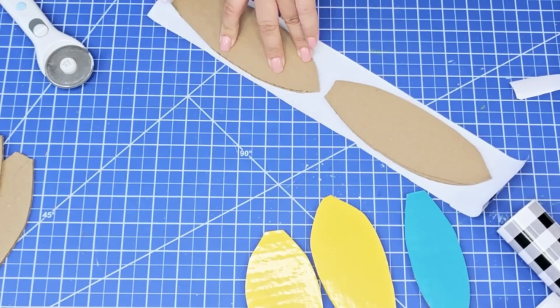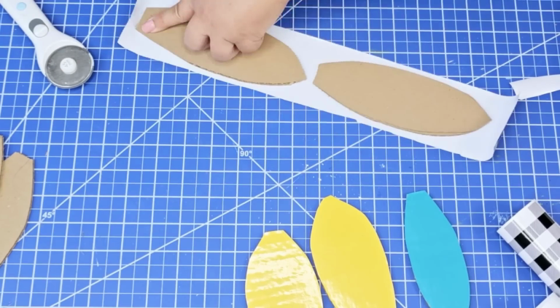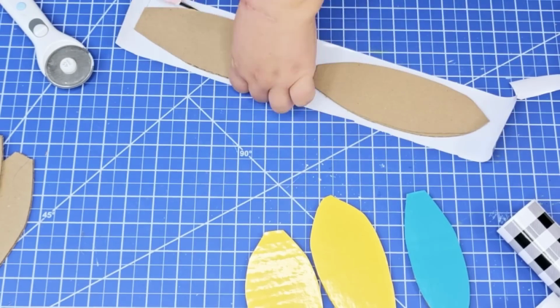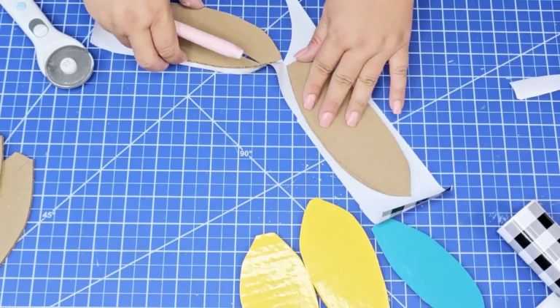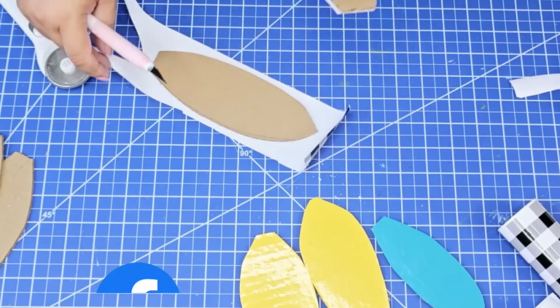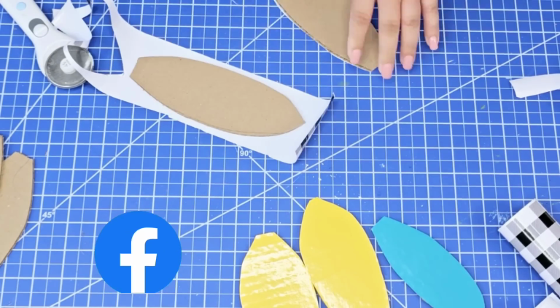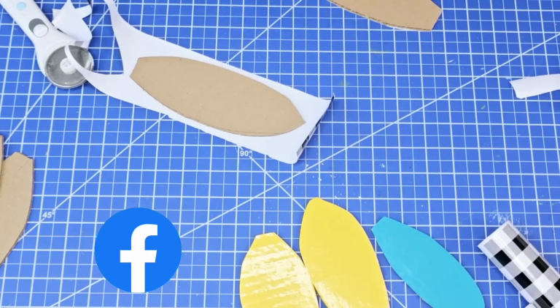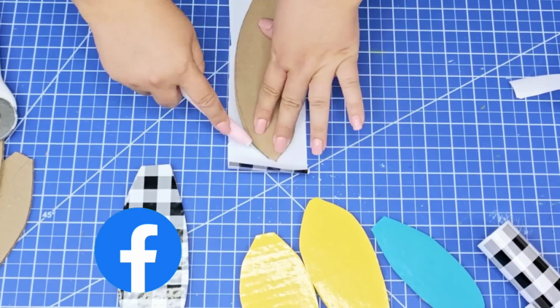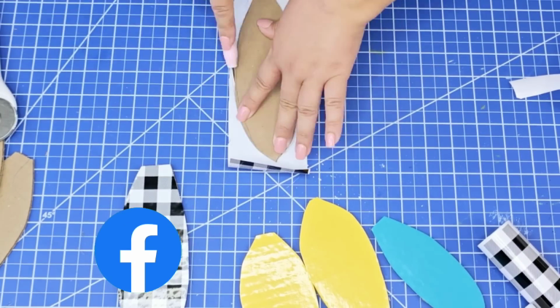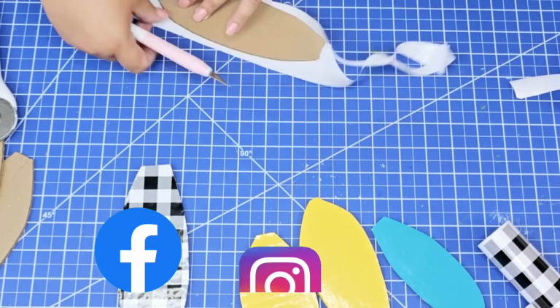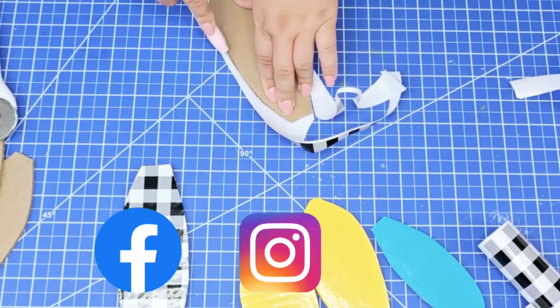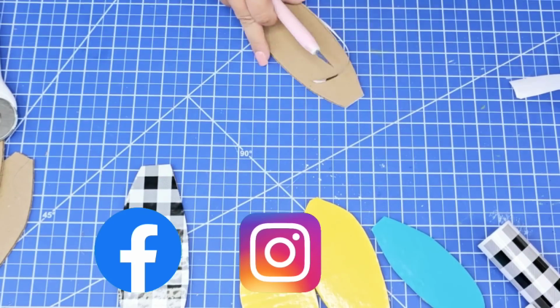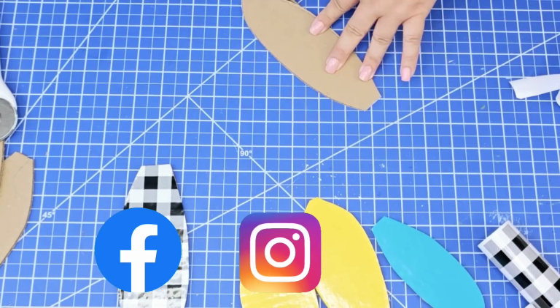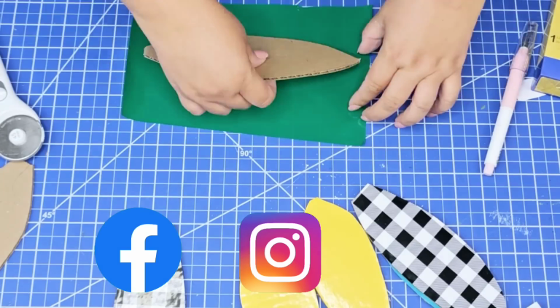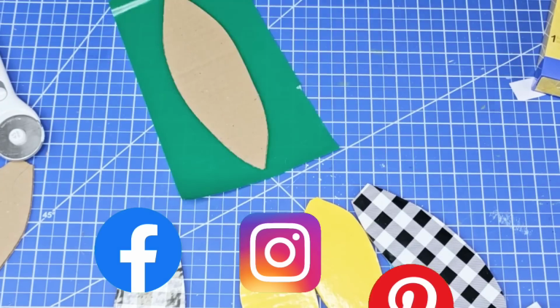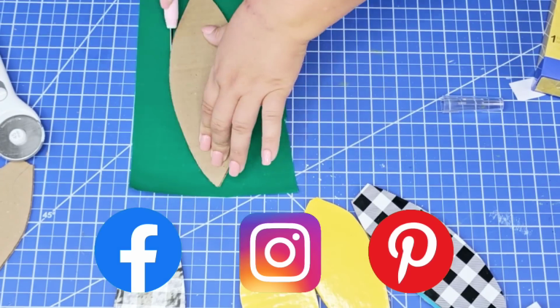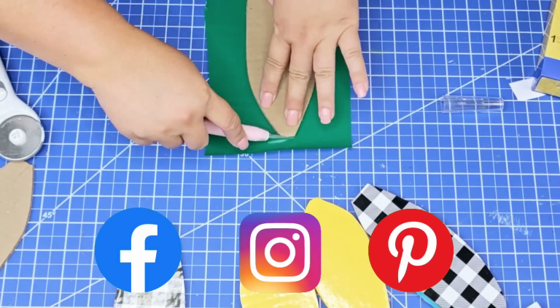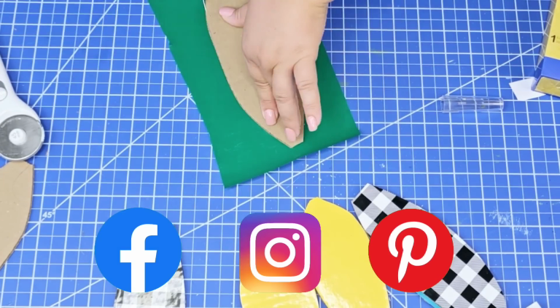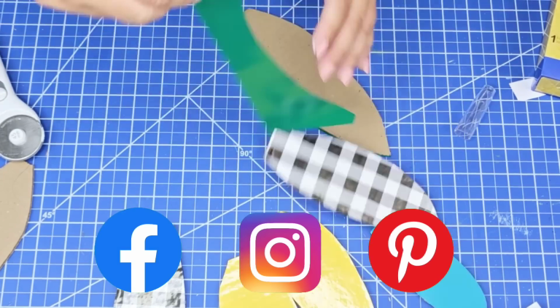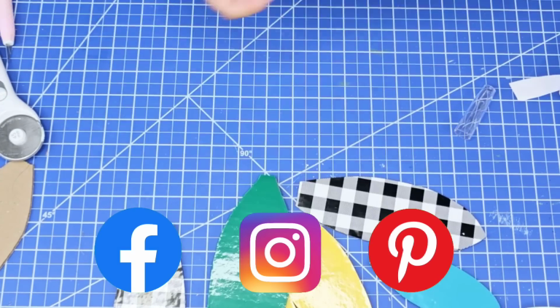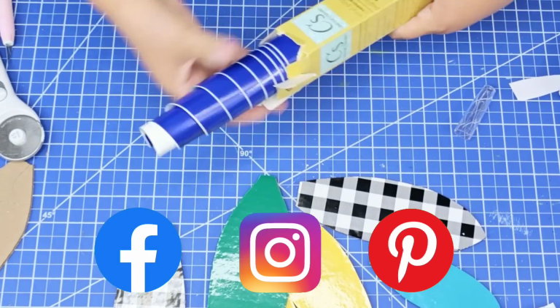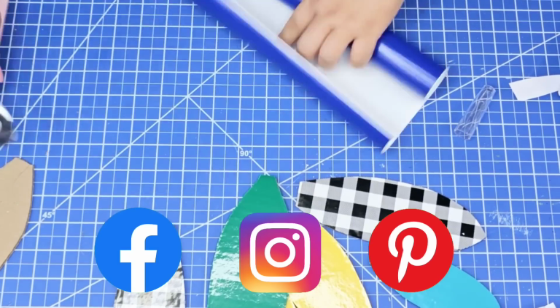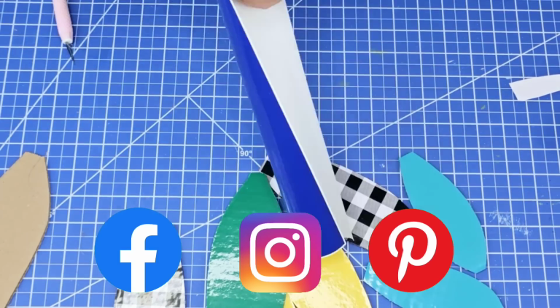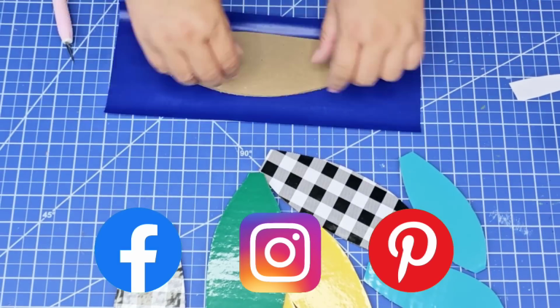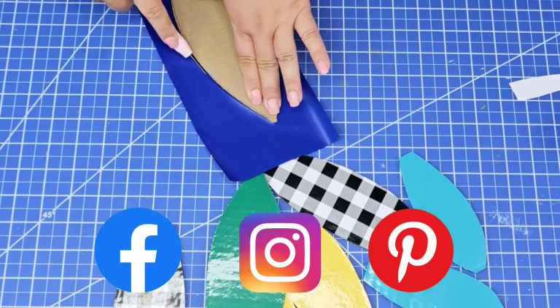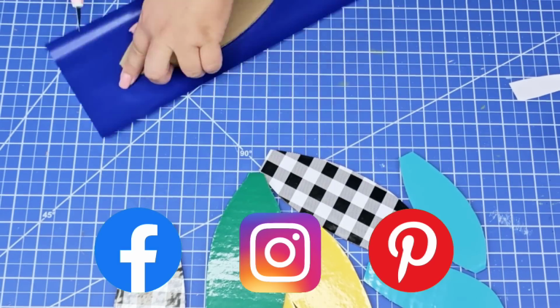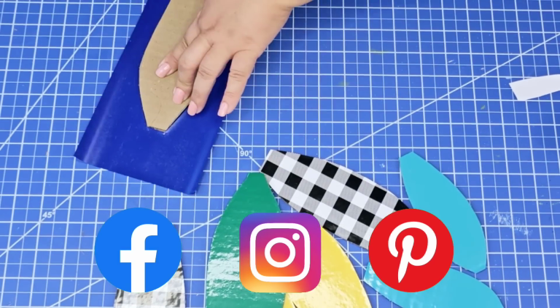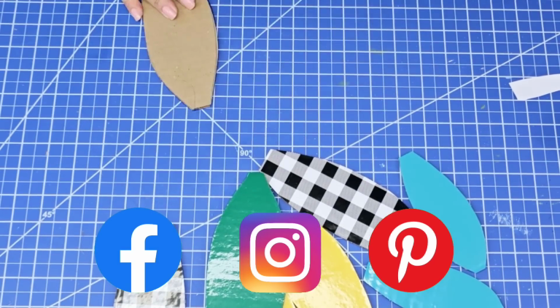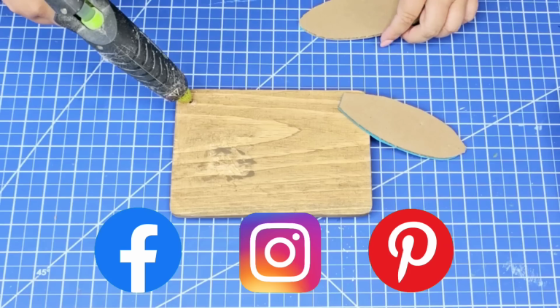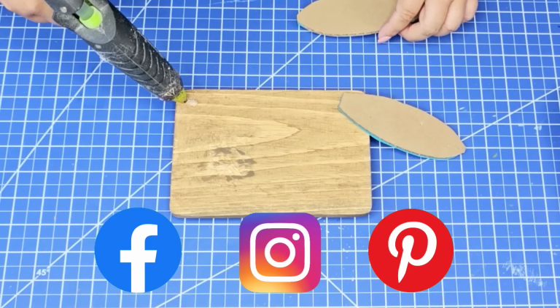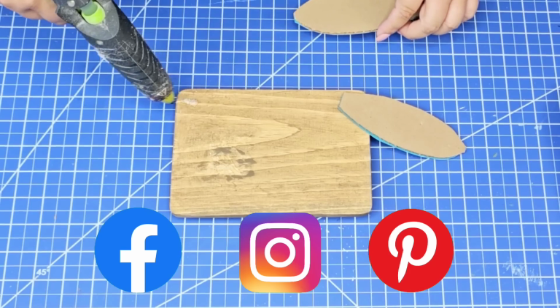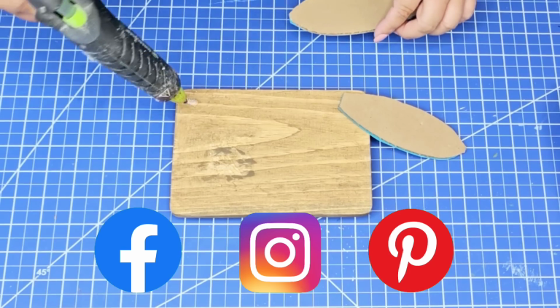Friends, I would love to connect with you on Facebook, Instagram, and Pinterest. I have those links down below in the description box, so when you're done watching make sure you go check it out.